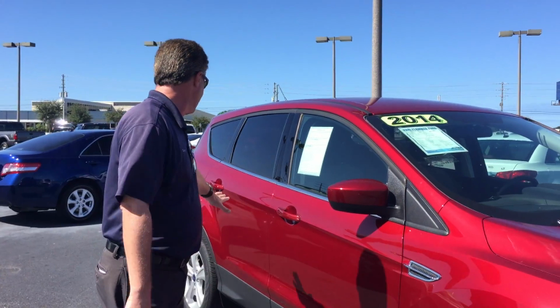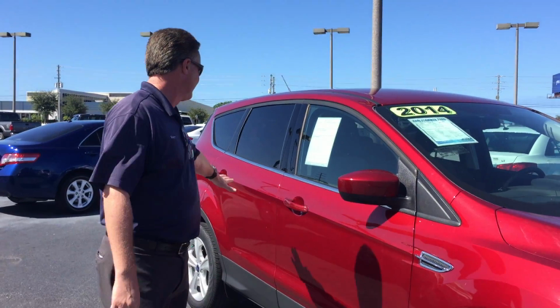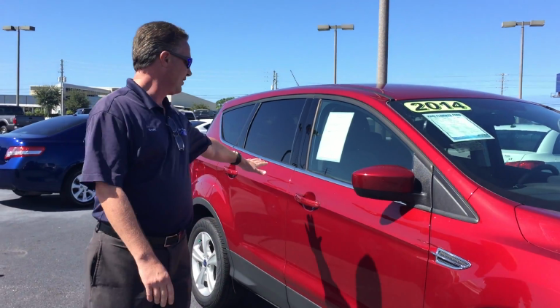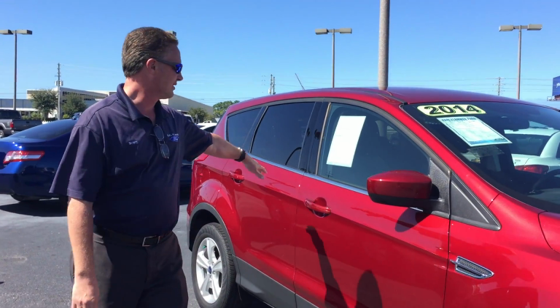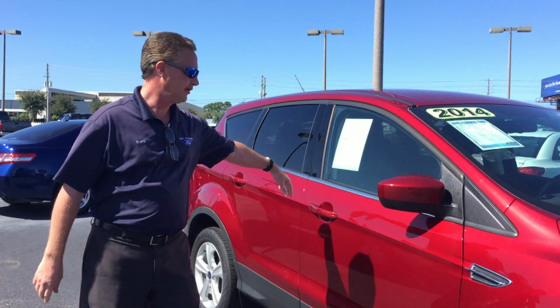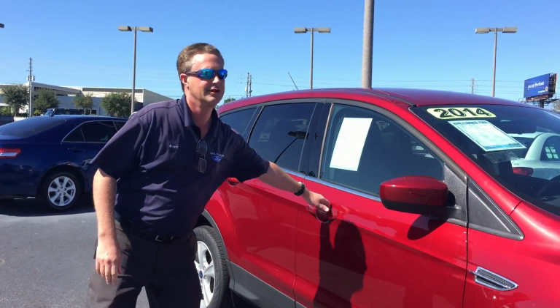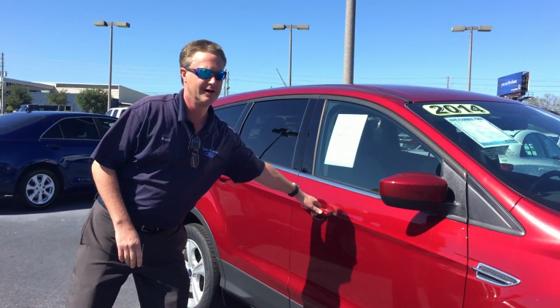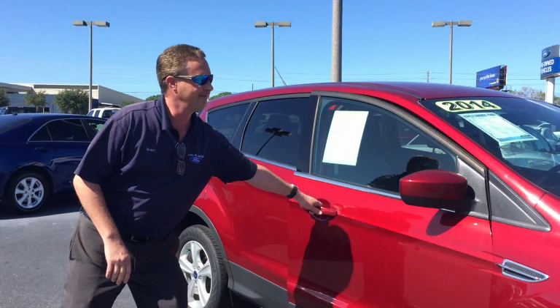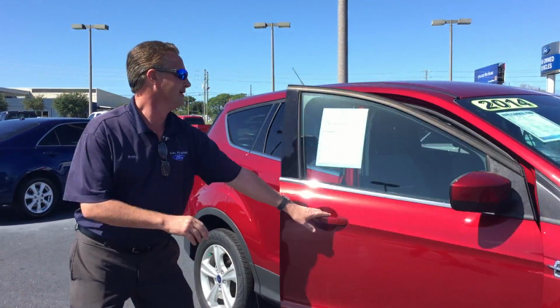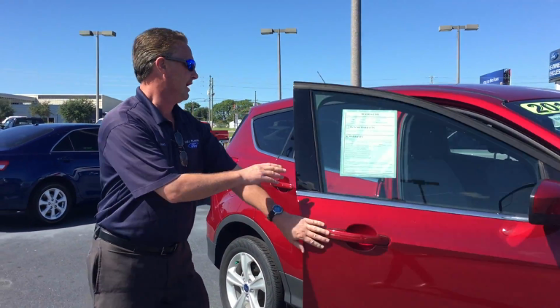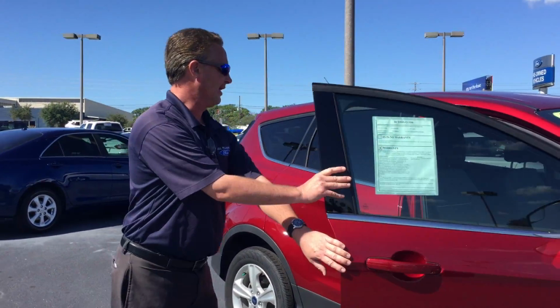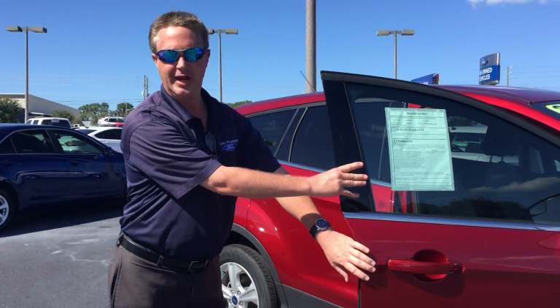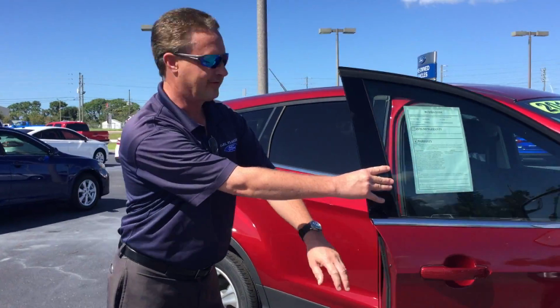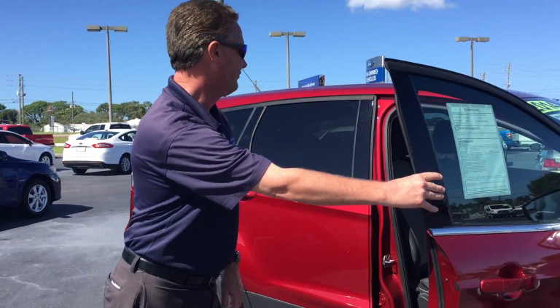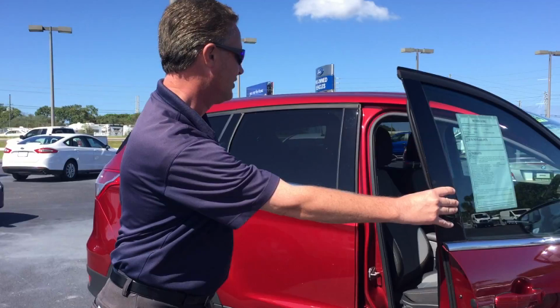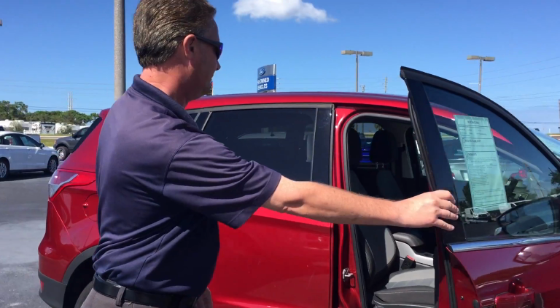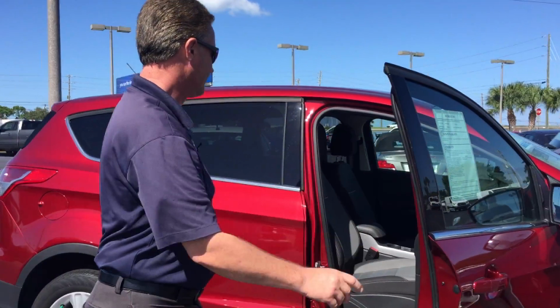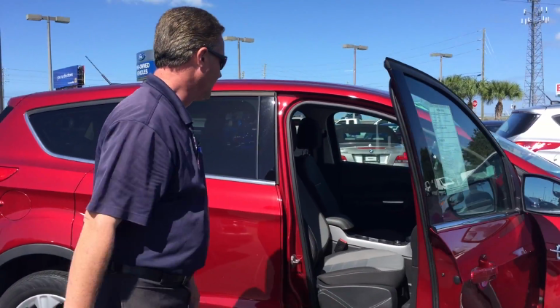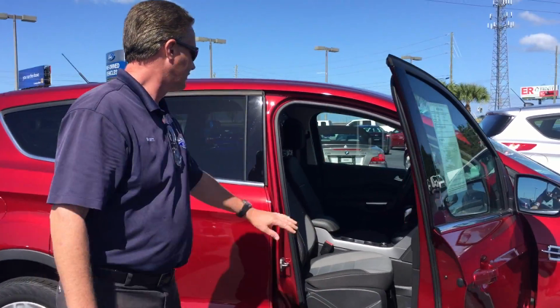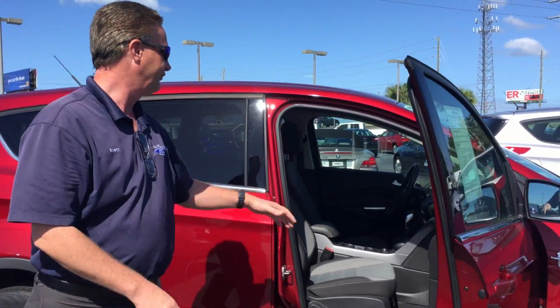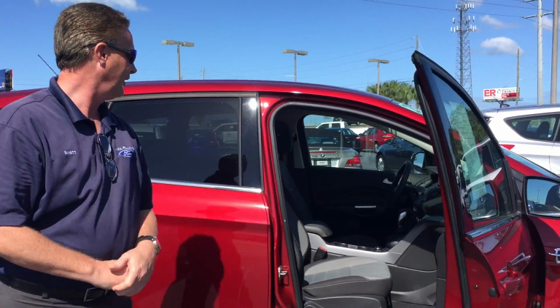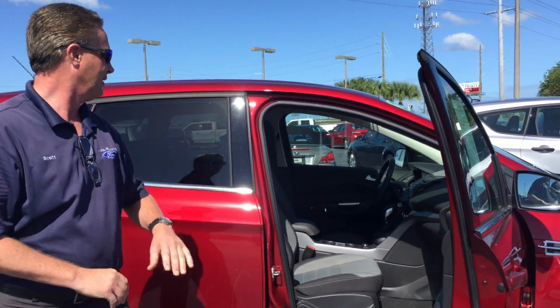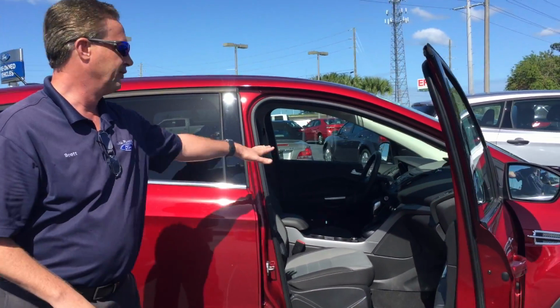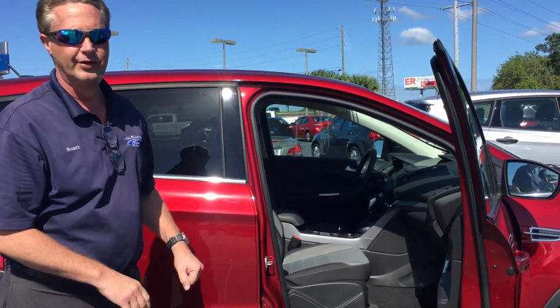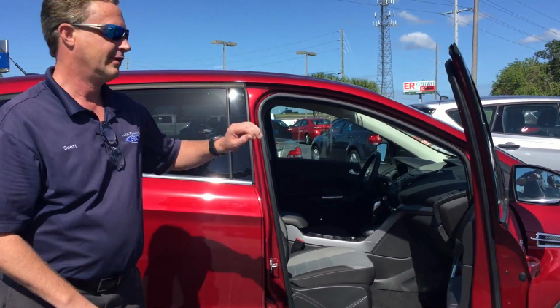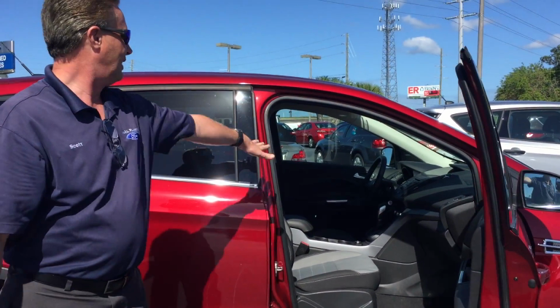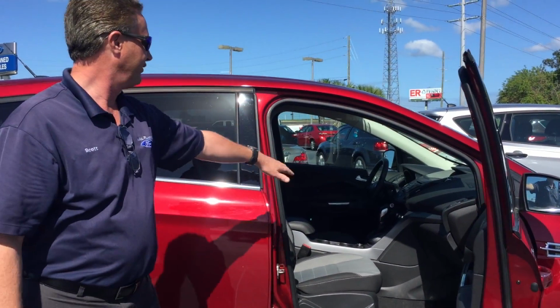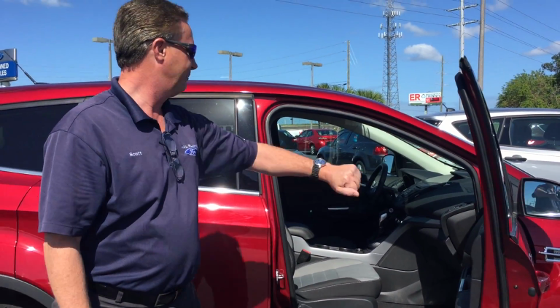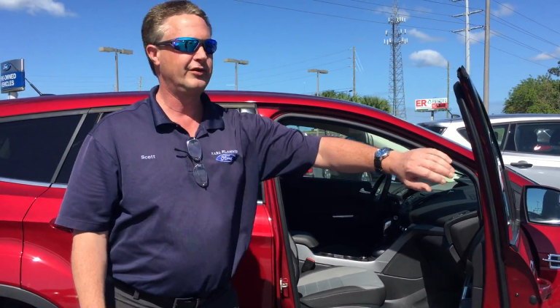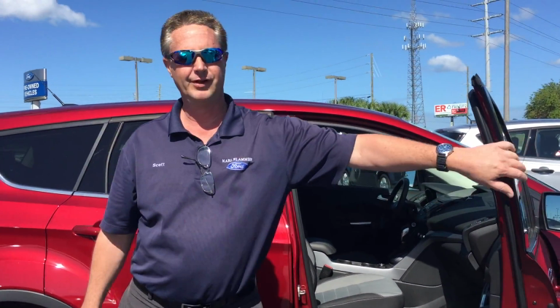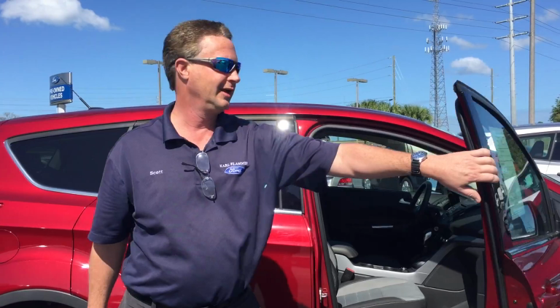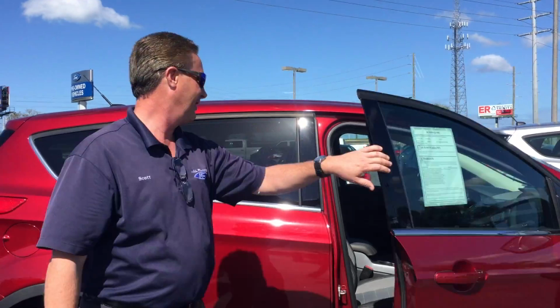Check out the trim, the color — you've got to love it. Take a peek inside: cloth seating, Bluetooth, USB ports, everything you need.